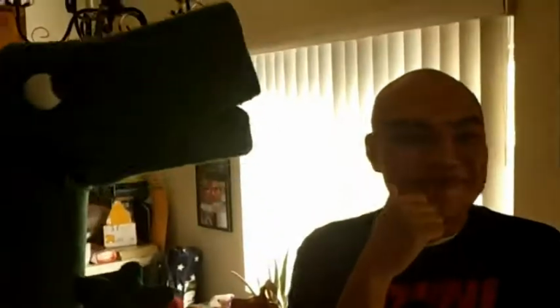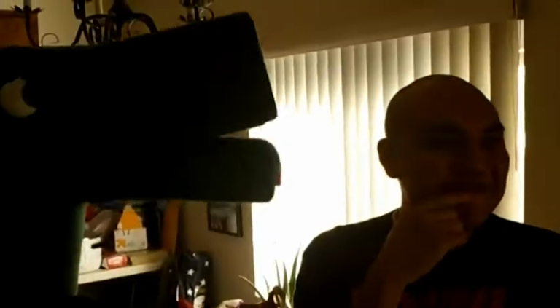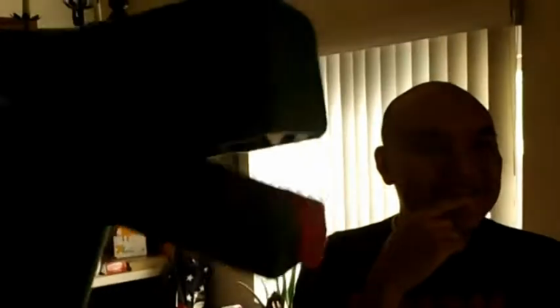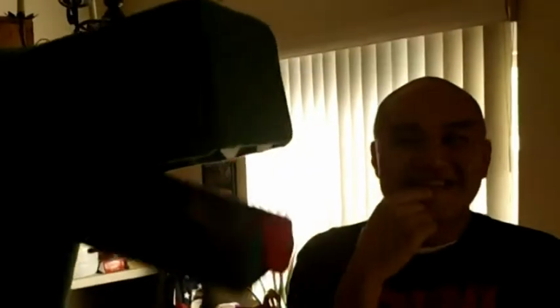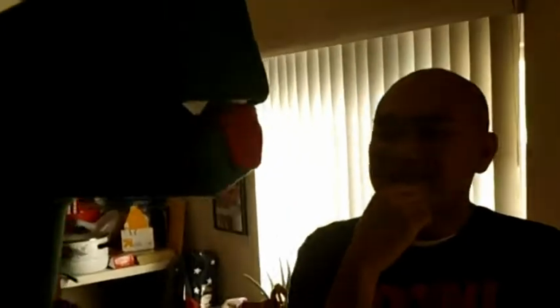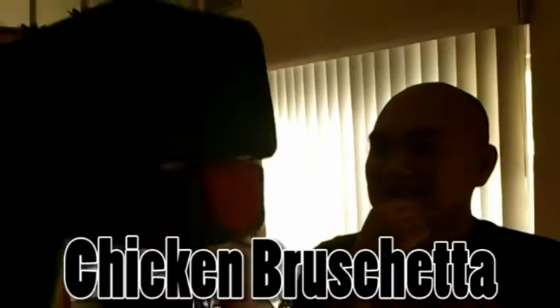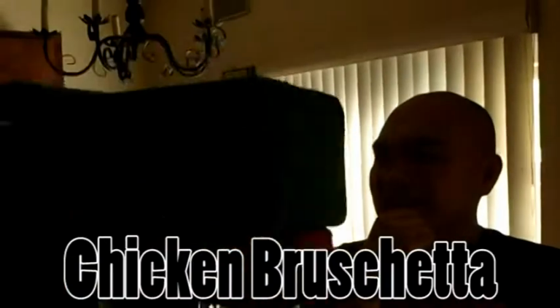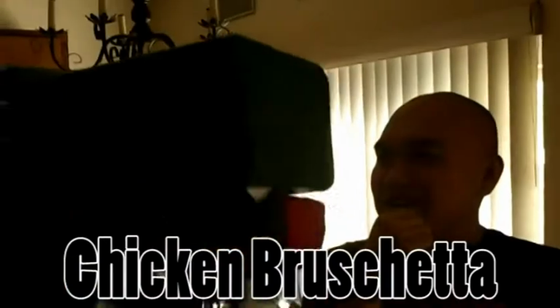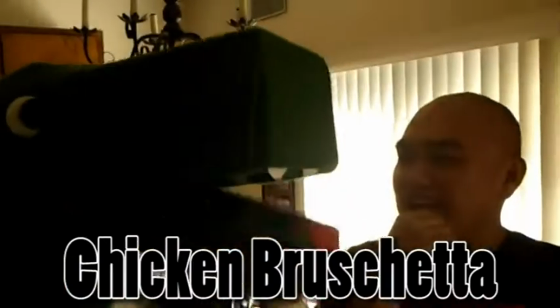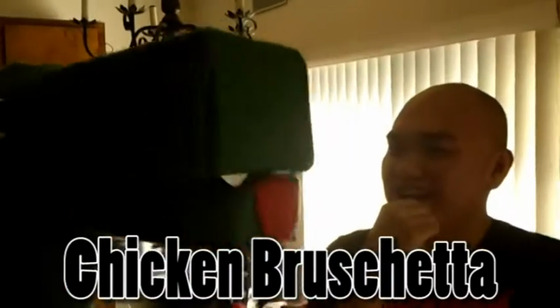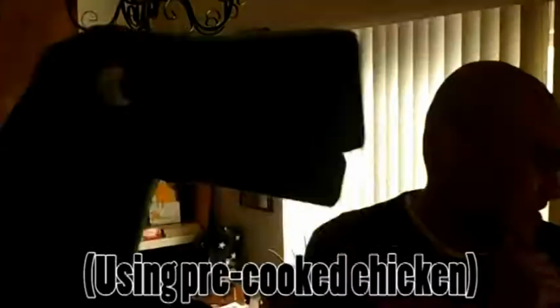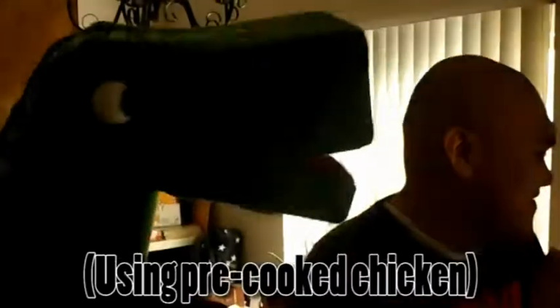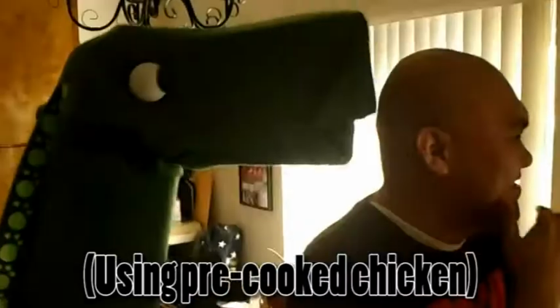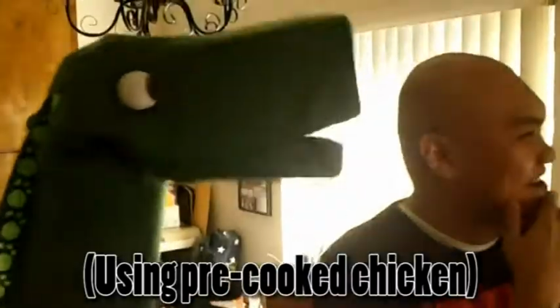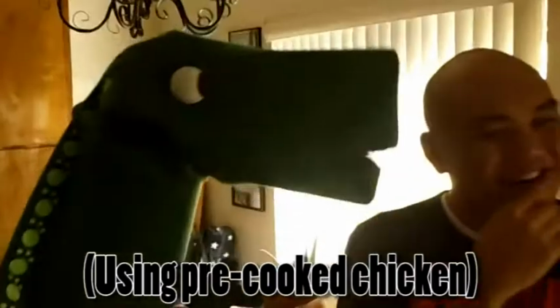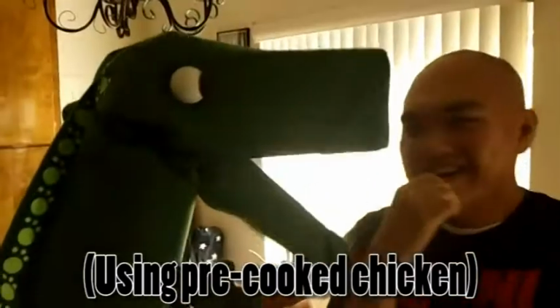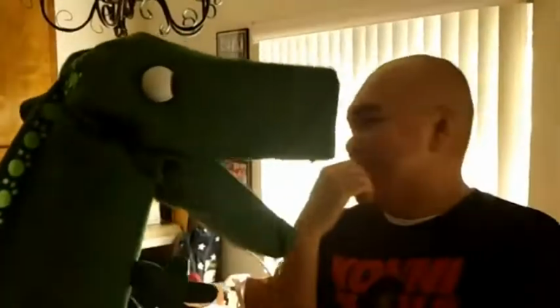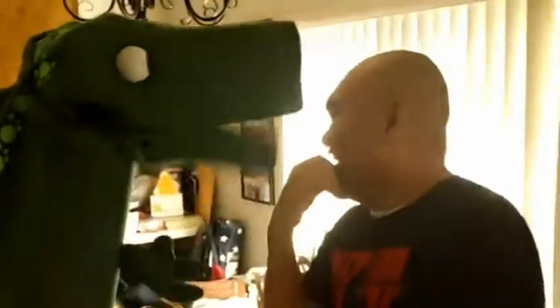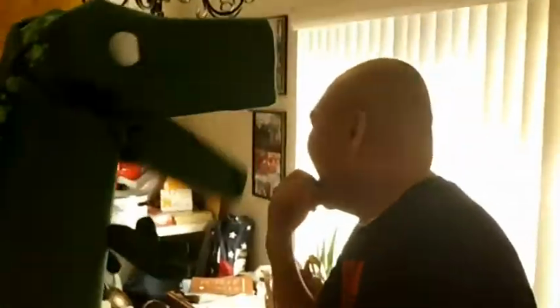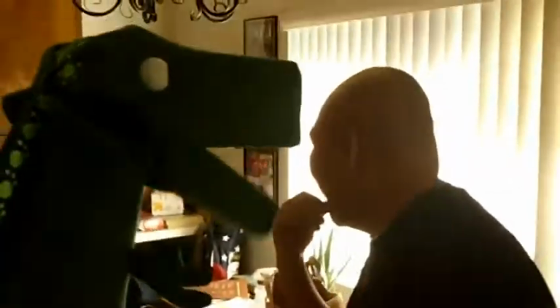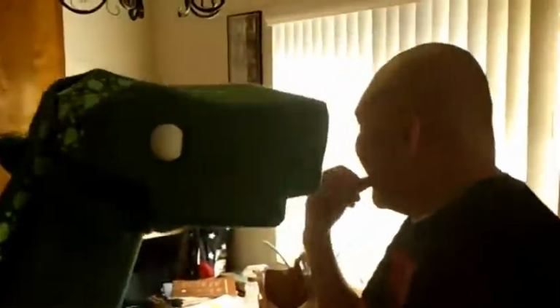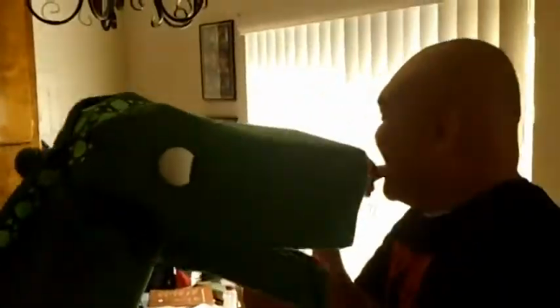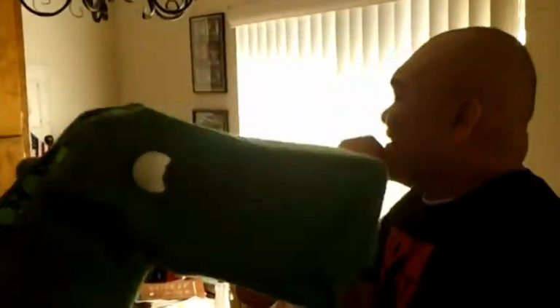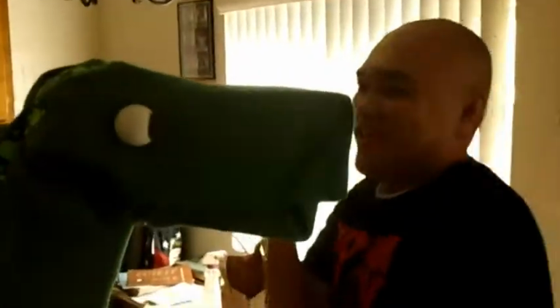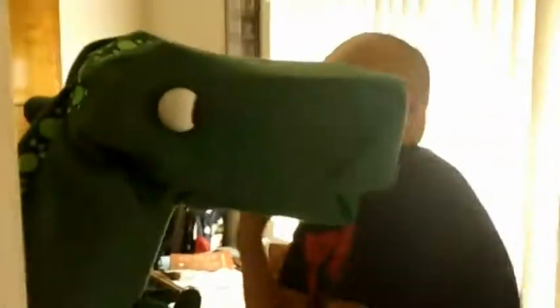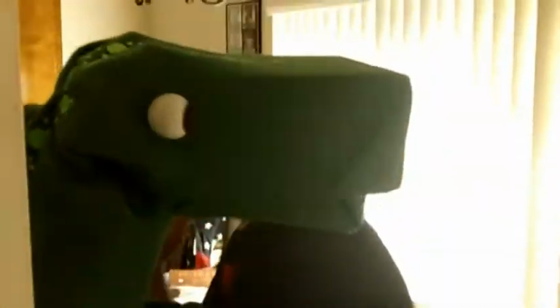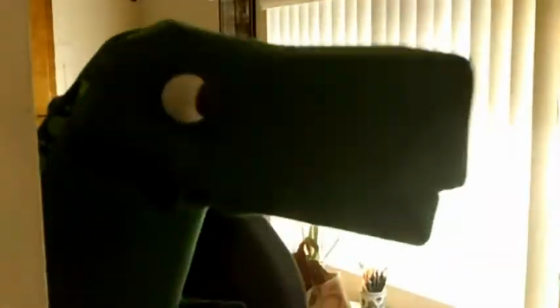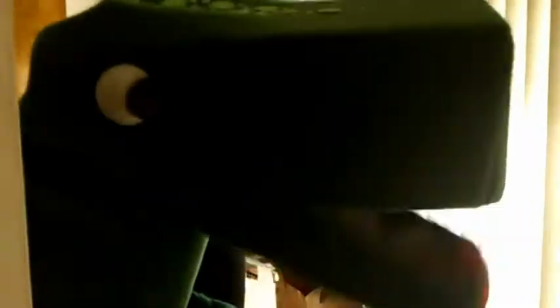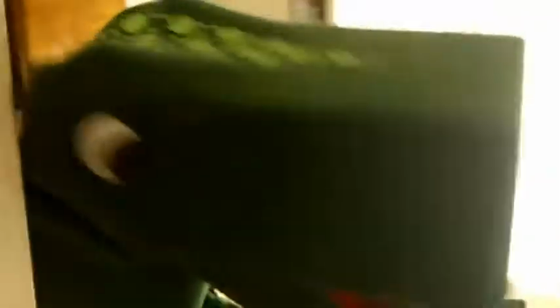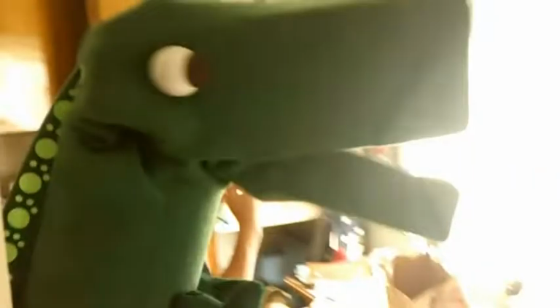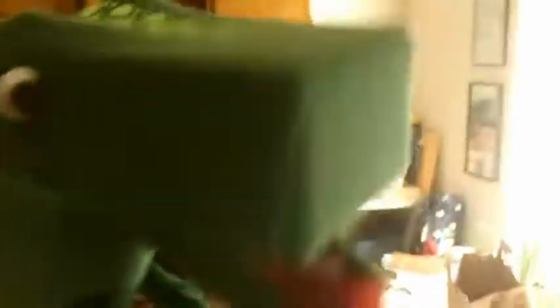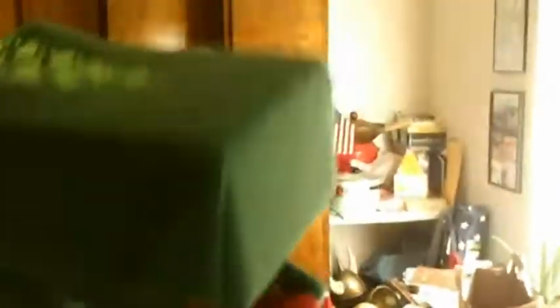We're gonna make chicken bruschetta. So Dan, what's involved here? Tell me what's involved. Come on, let's go.